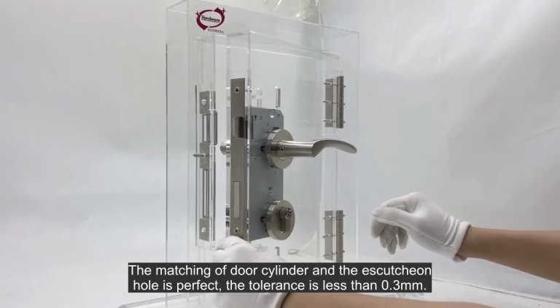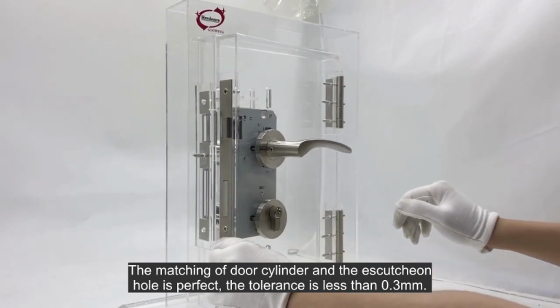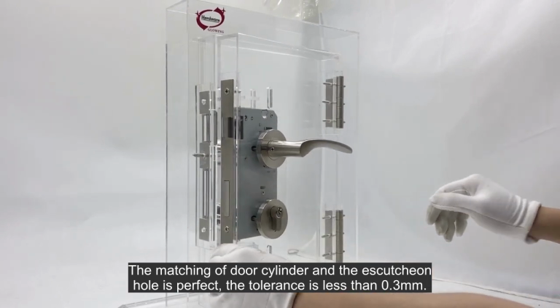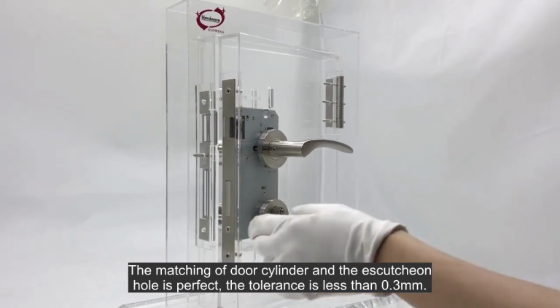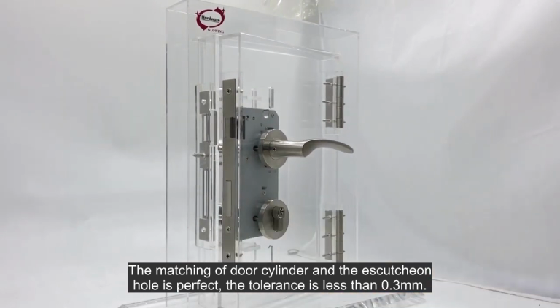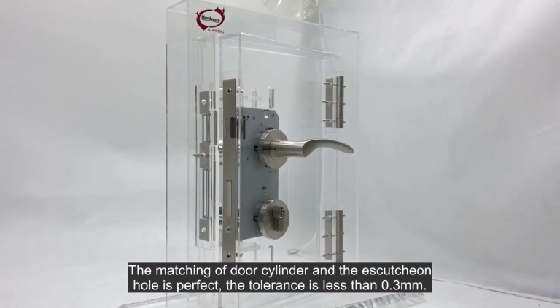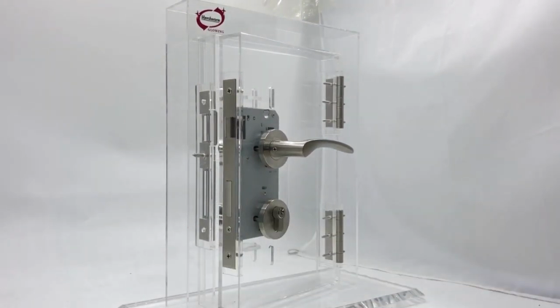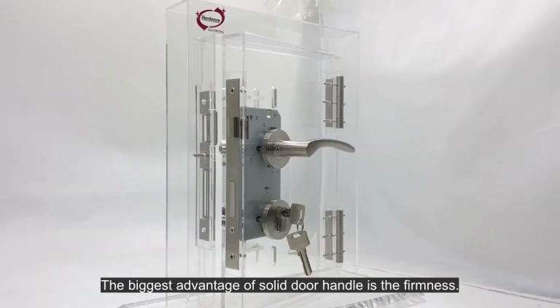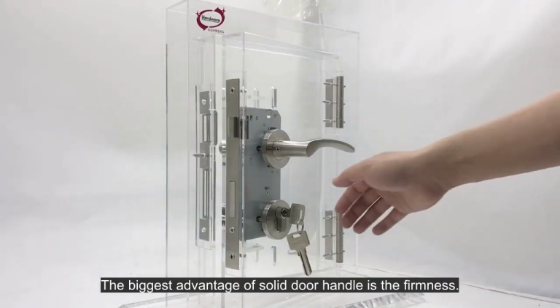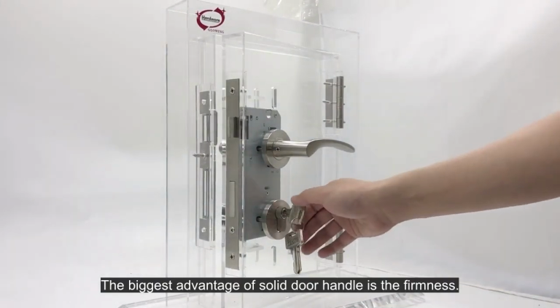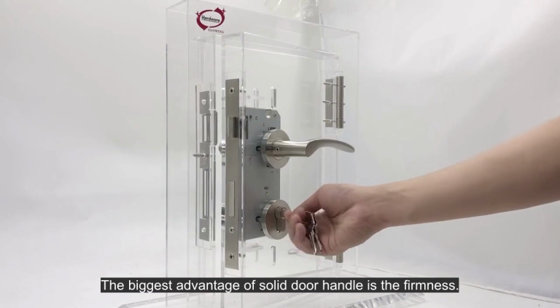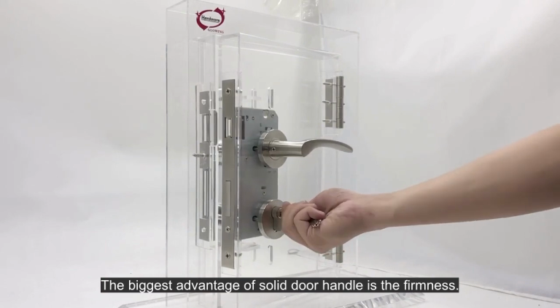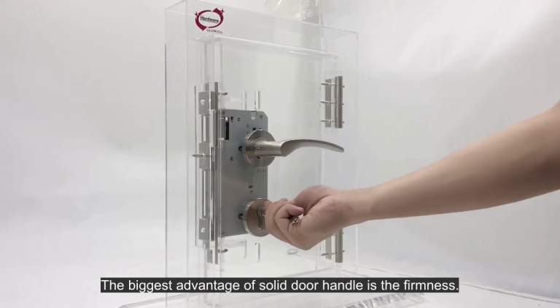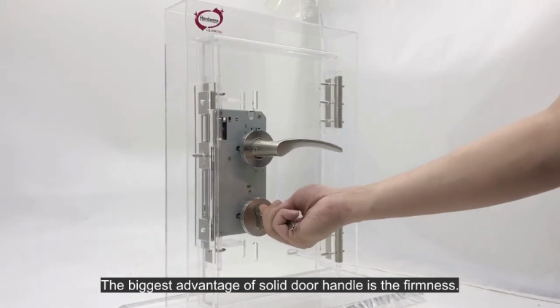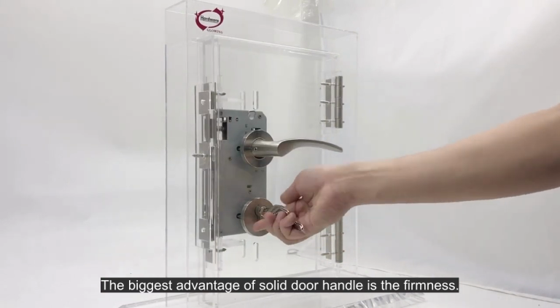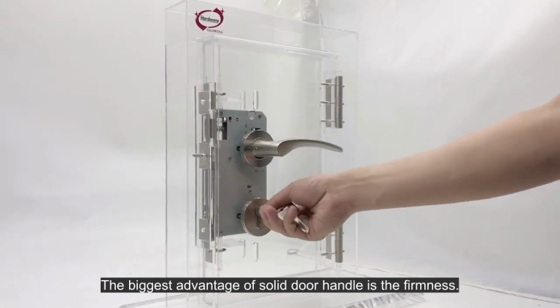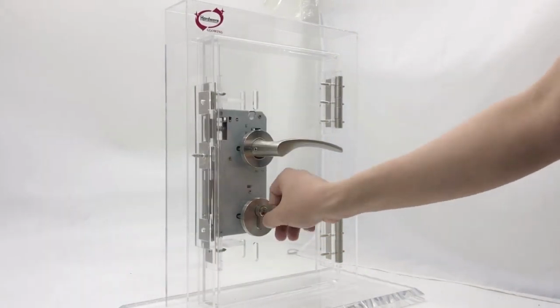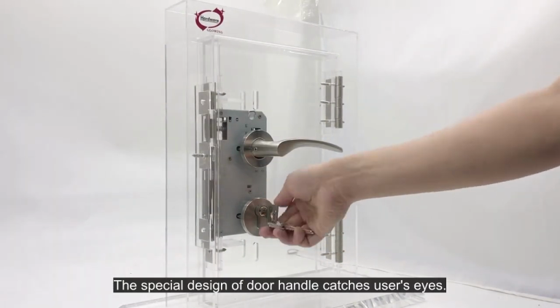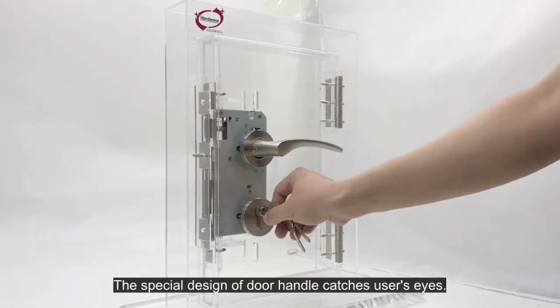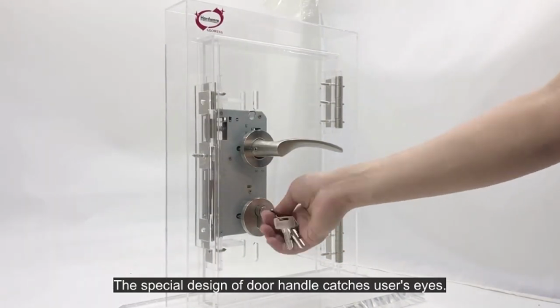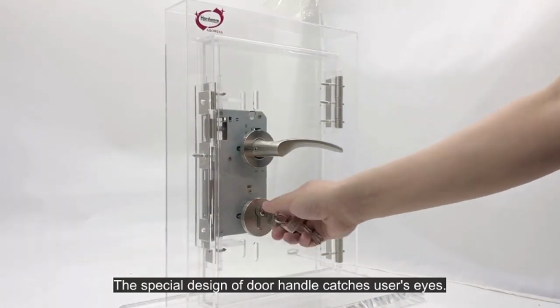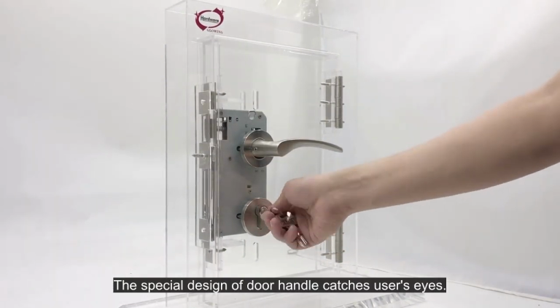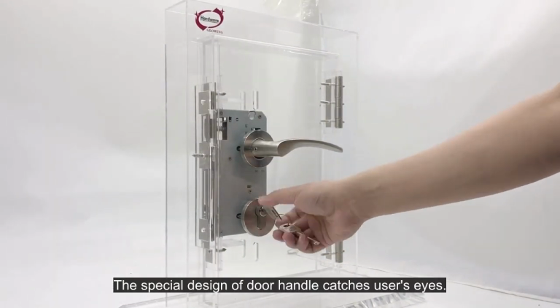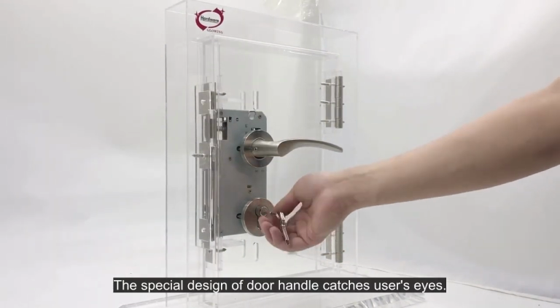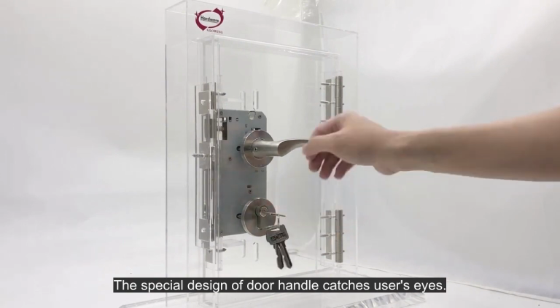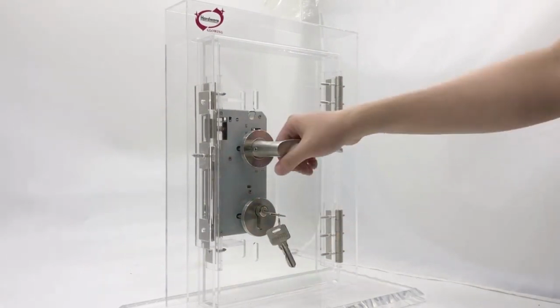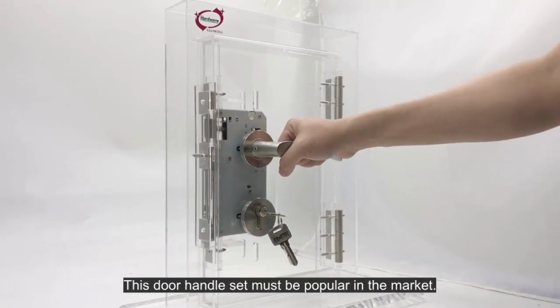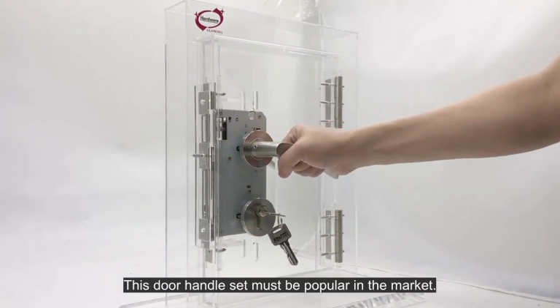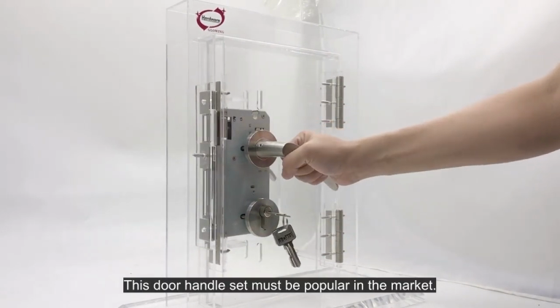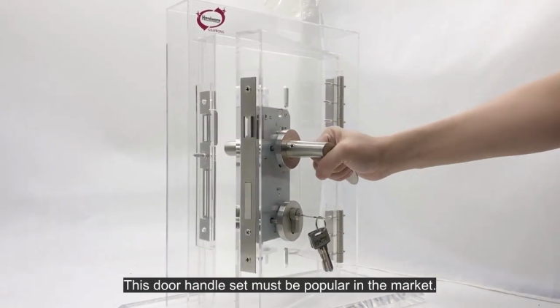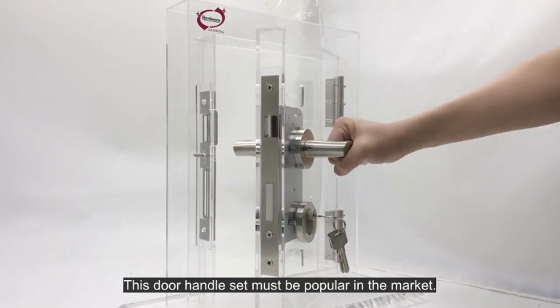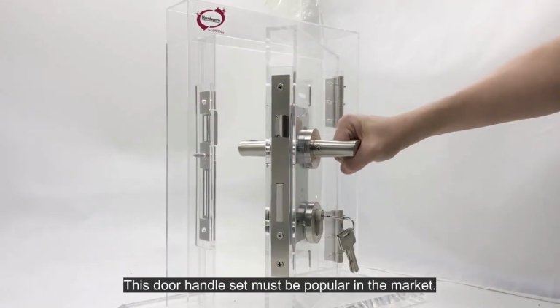The tolerance is less than 0.3 millimeters. The biggest advantage of the solid door handle is the firmness. The special design of the door handle catches users' eyes. This door handle set must be popular in the market.